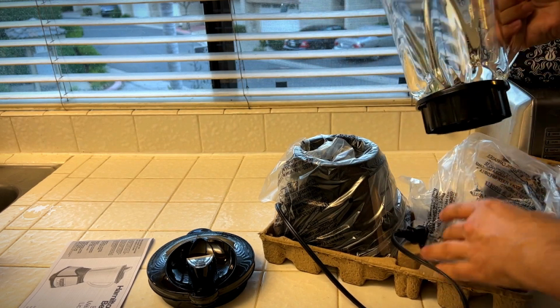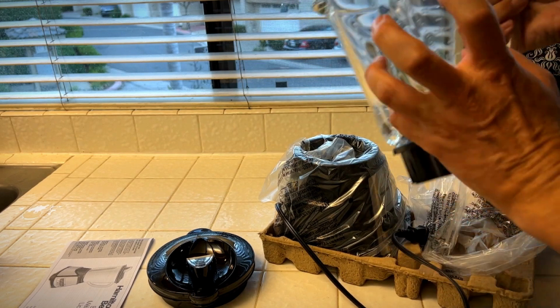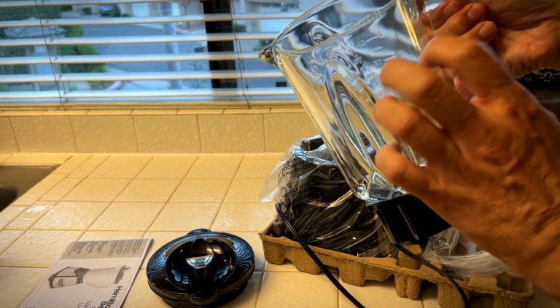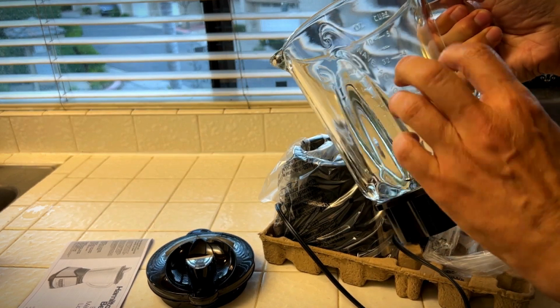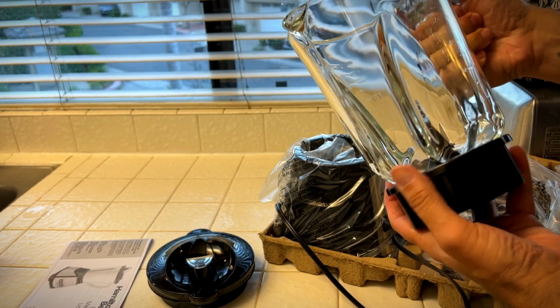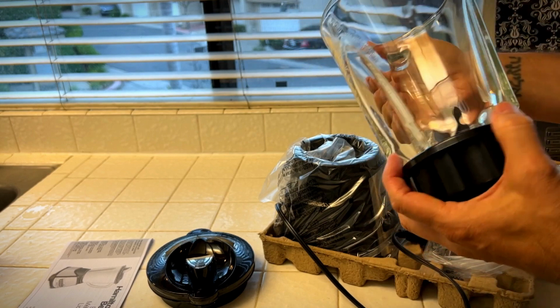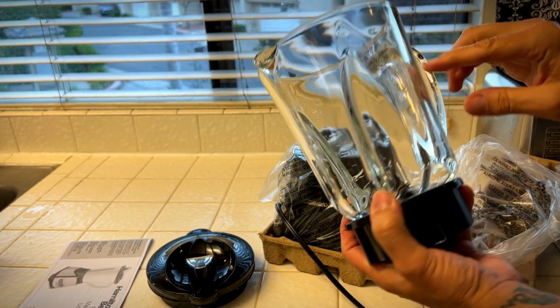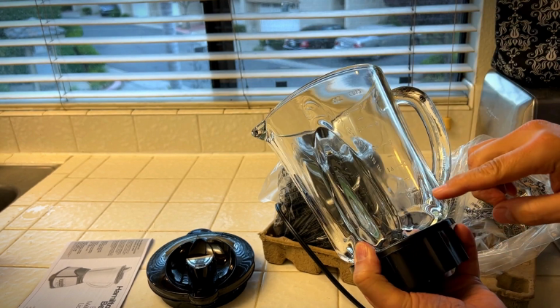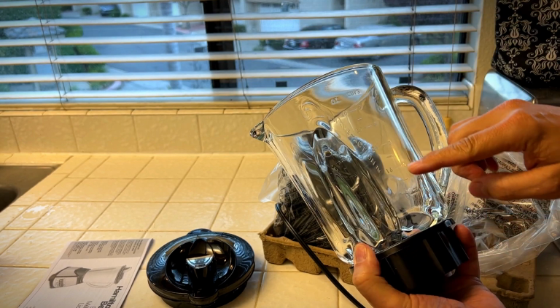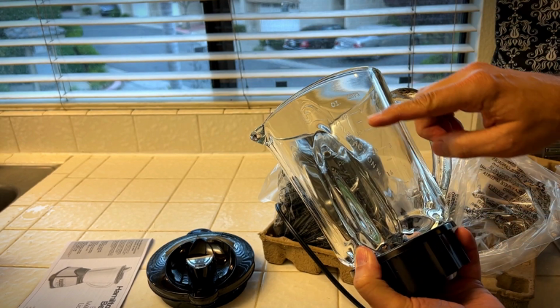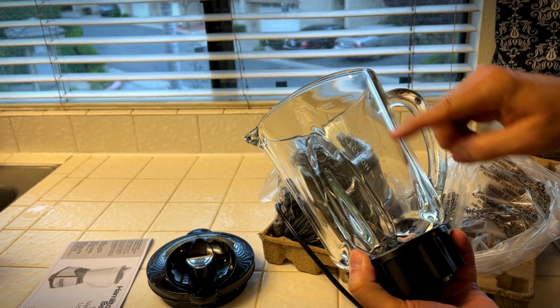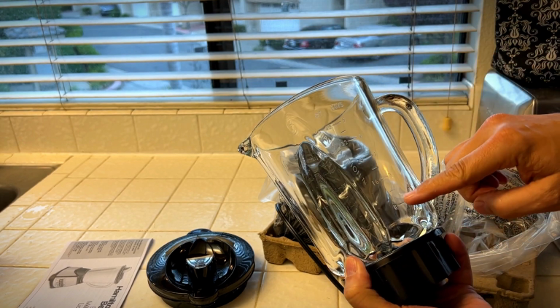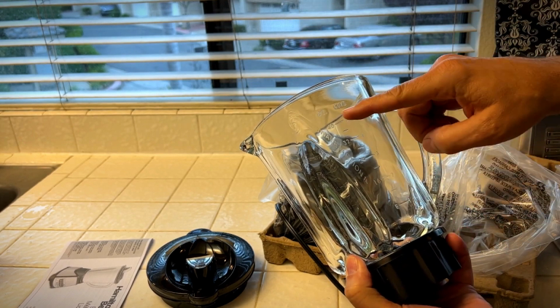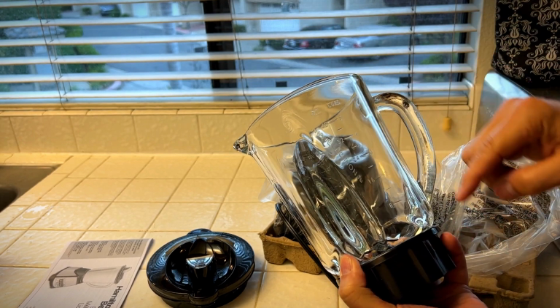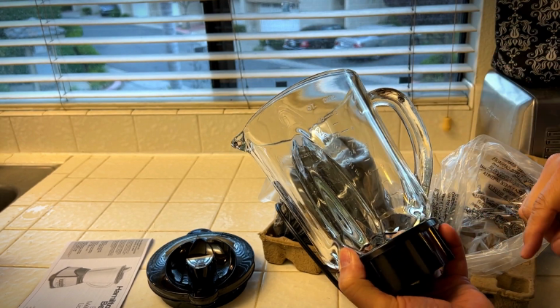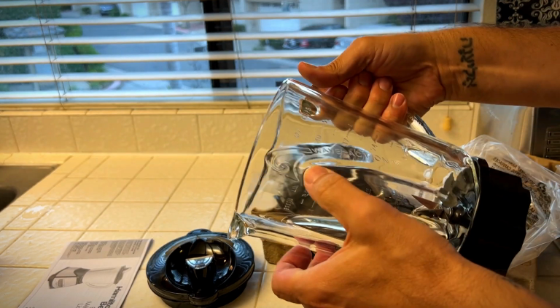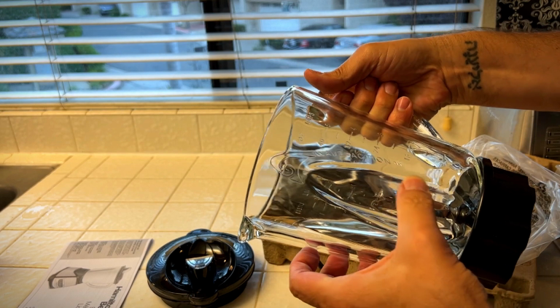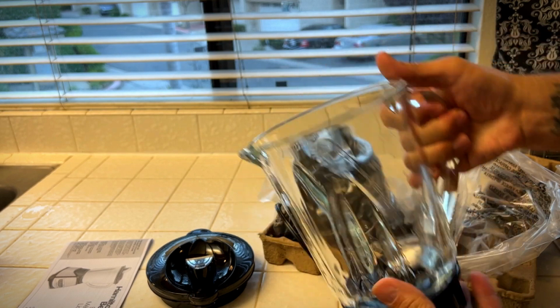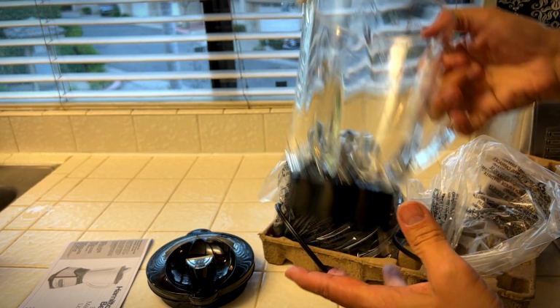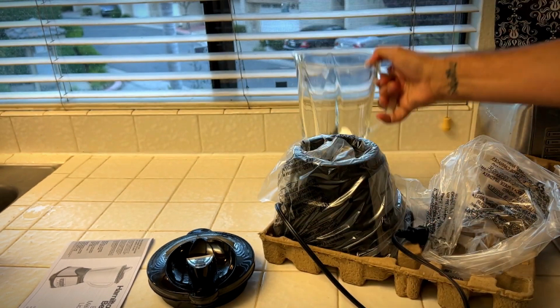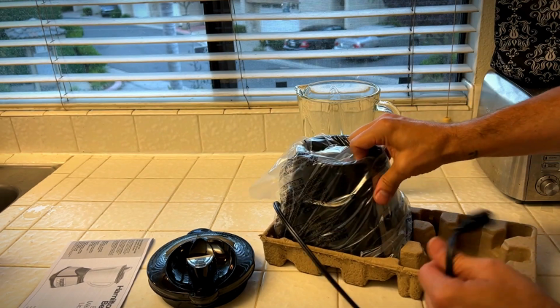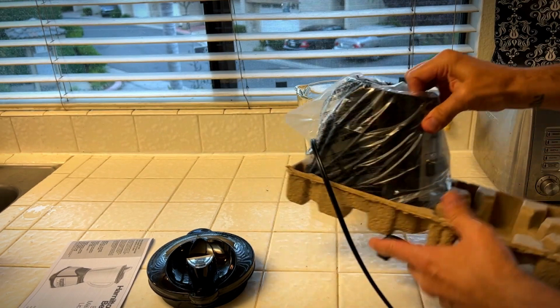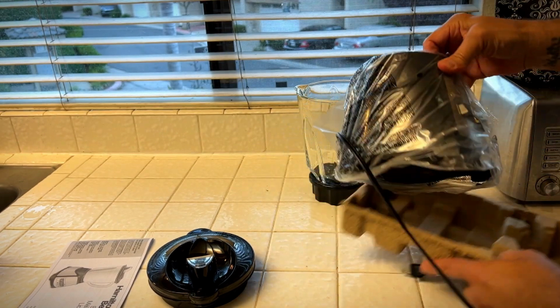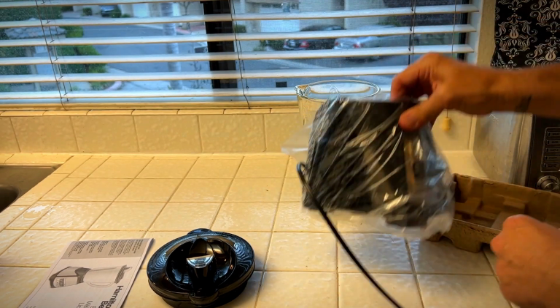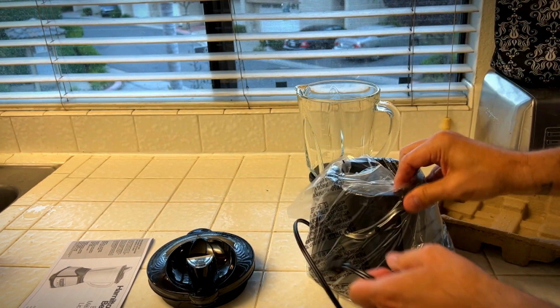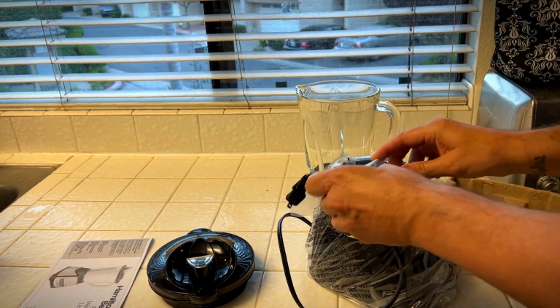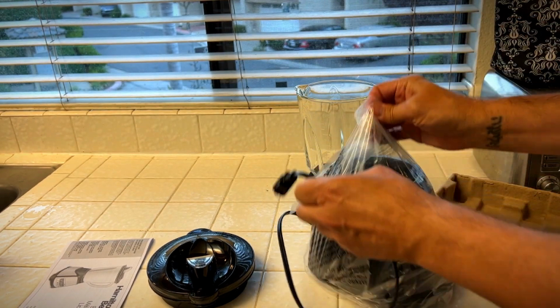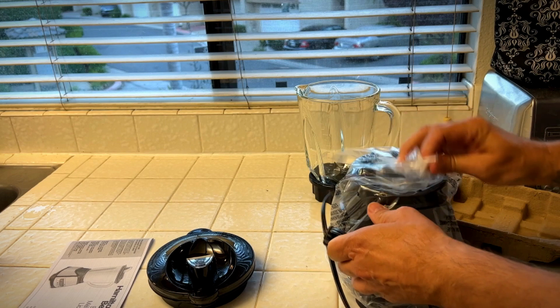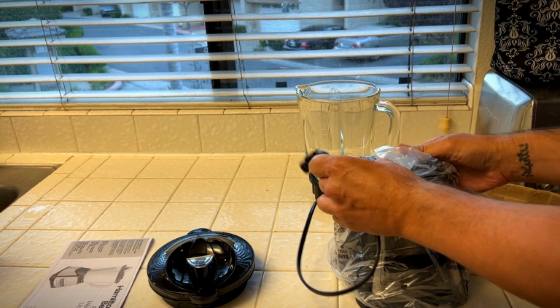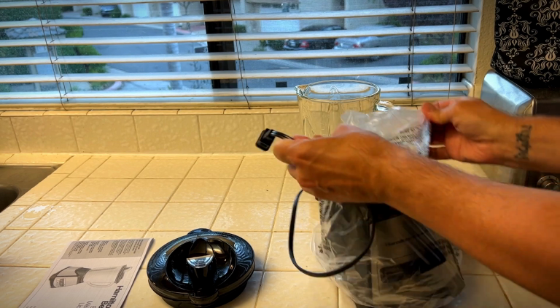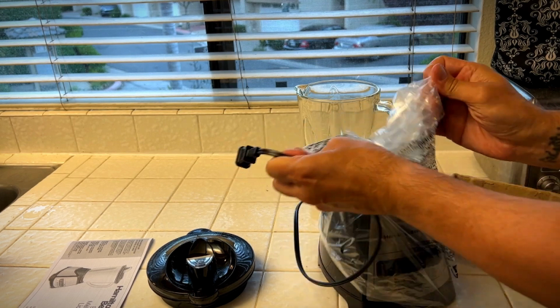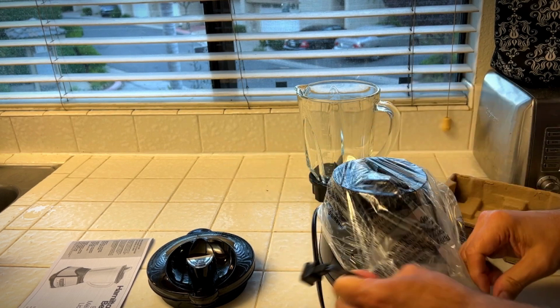40 ounce glass jar — it has the whole gradient right here from 8 ounces to 40 ounces. It's got the wave action, so this is cool. And then here is the base — all about the base.